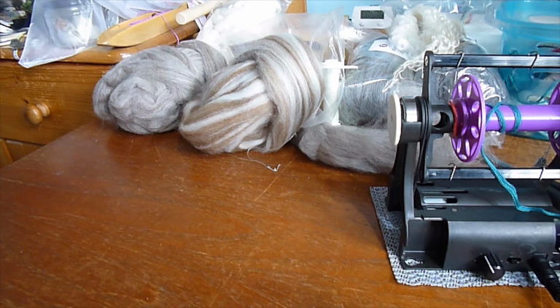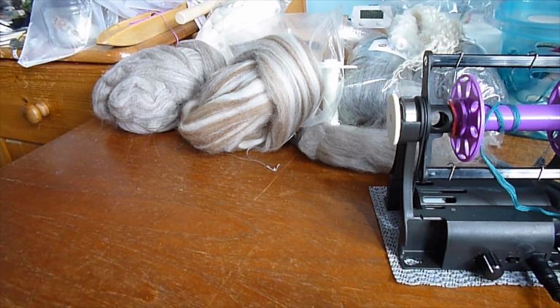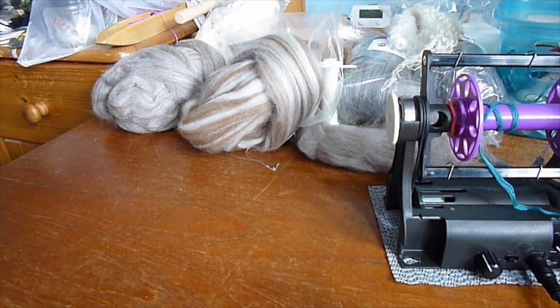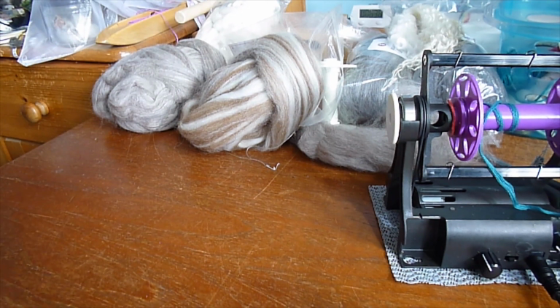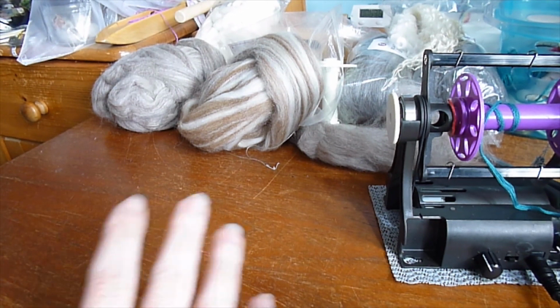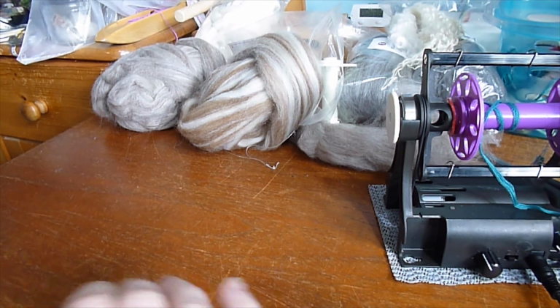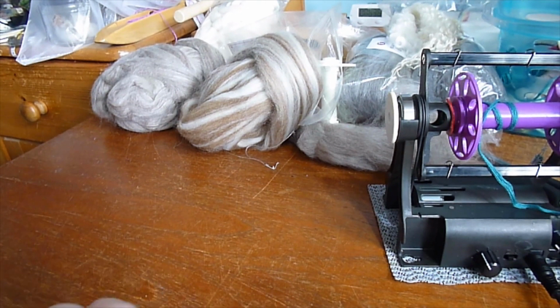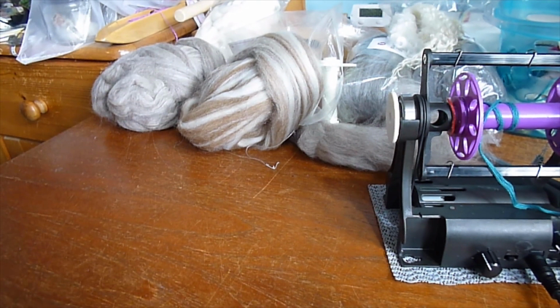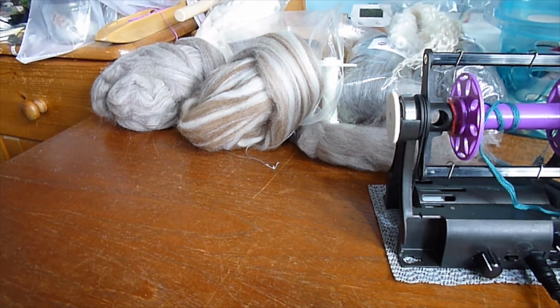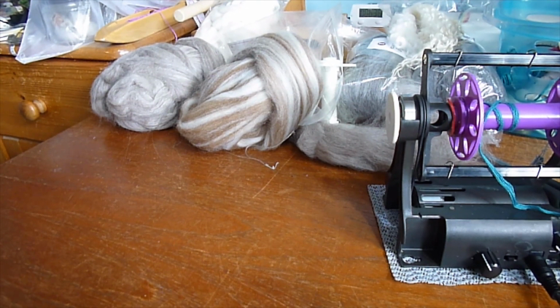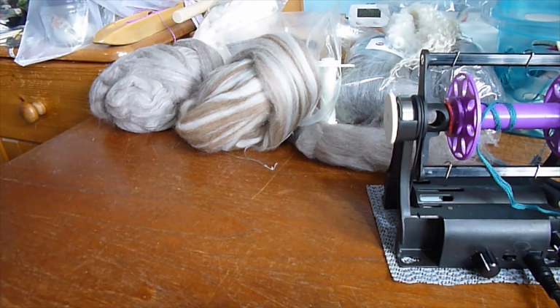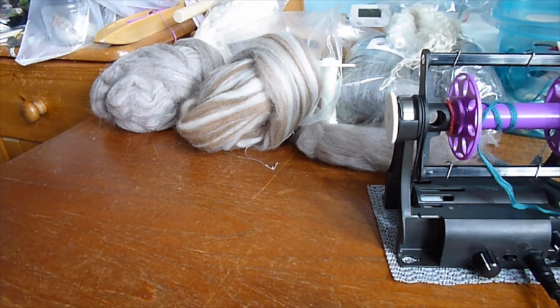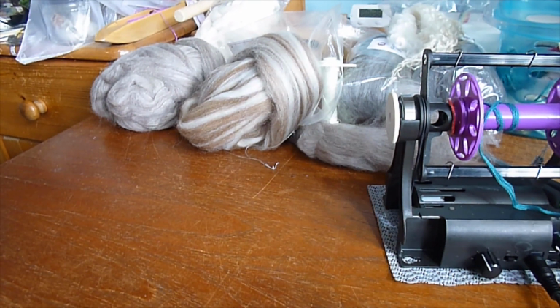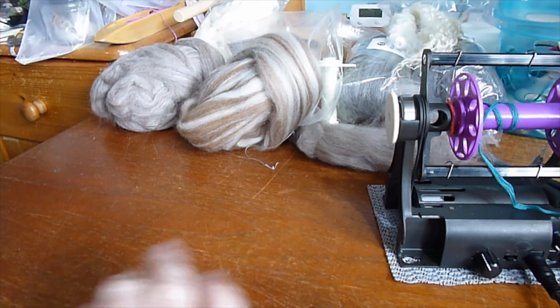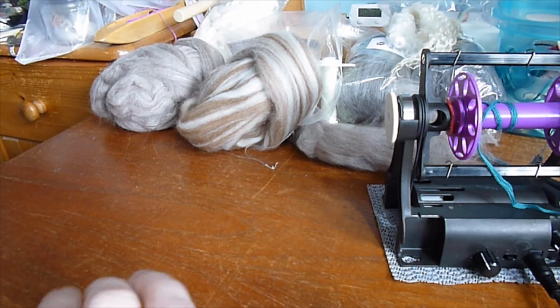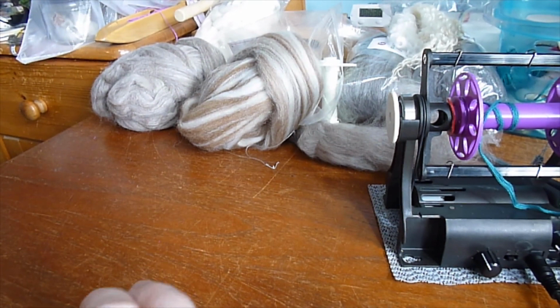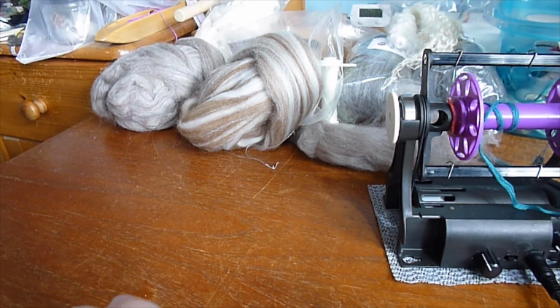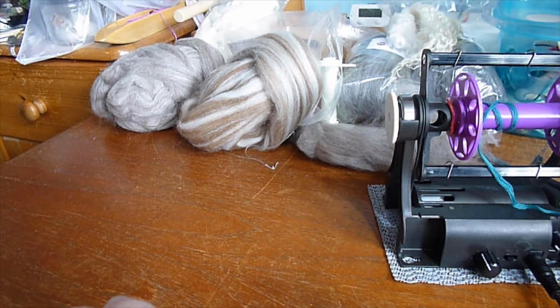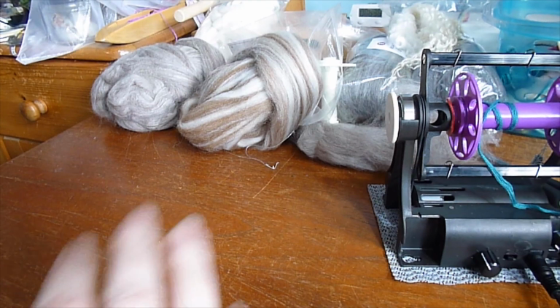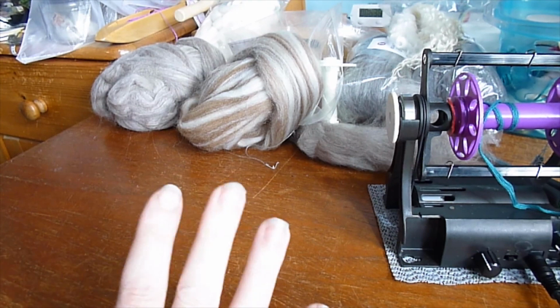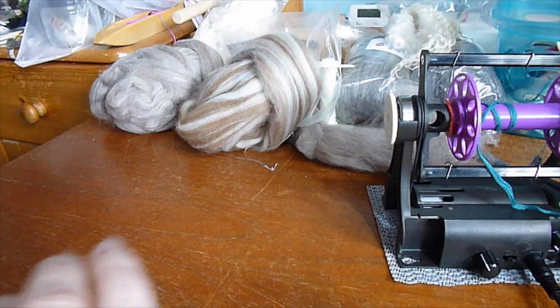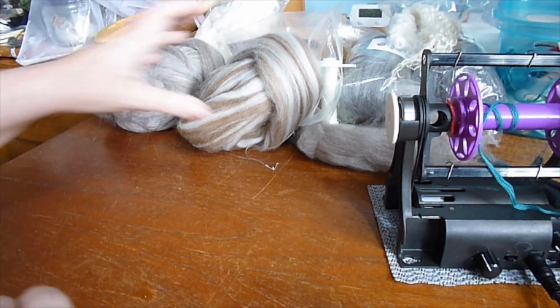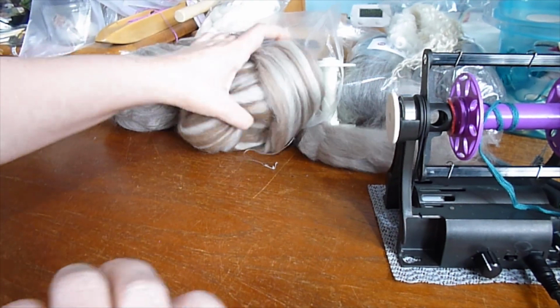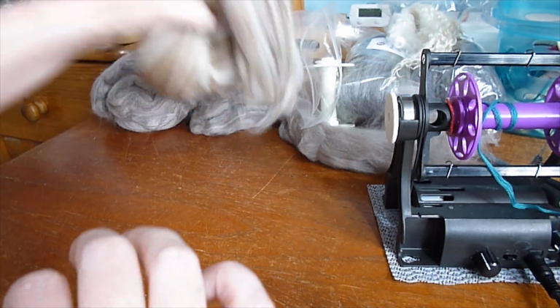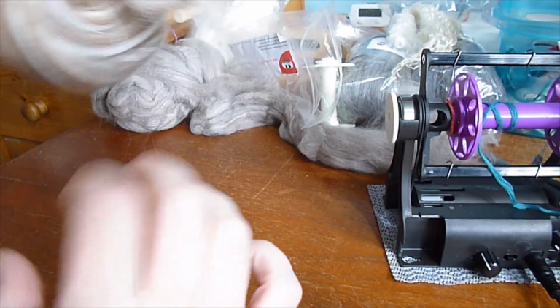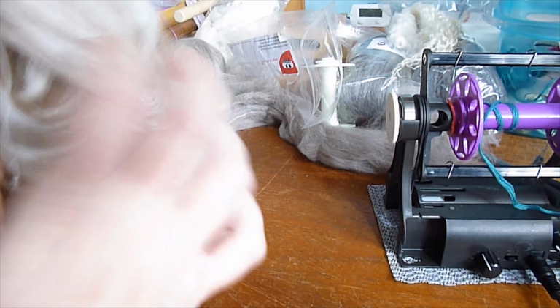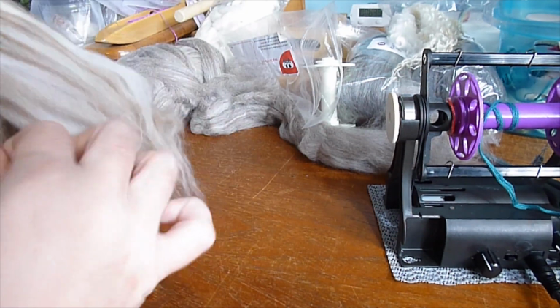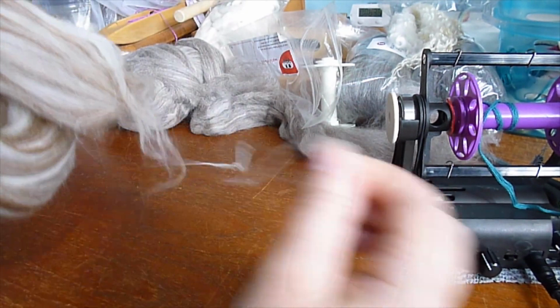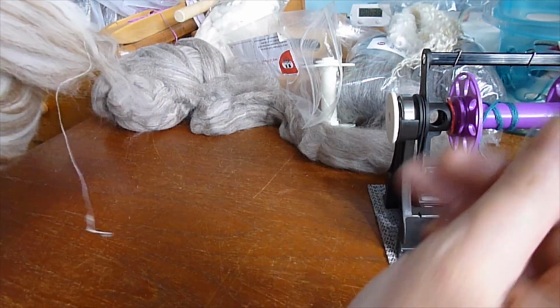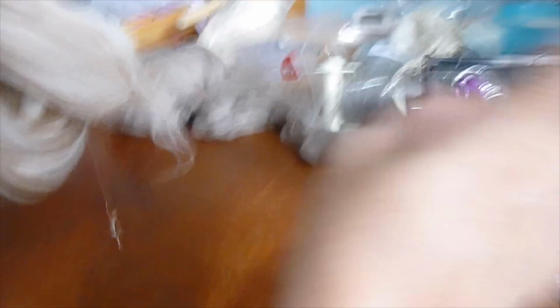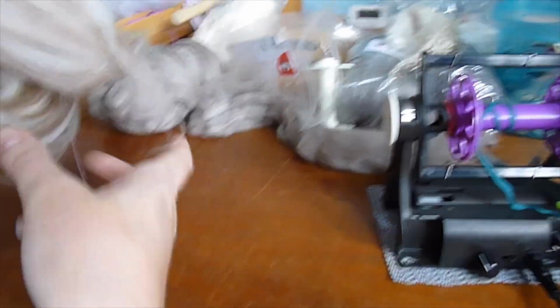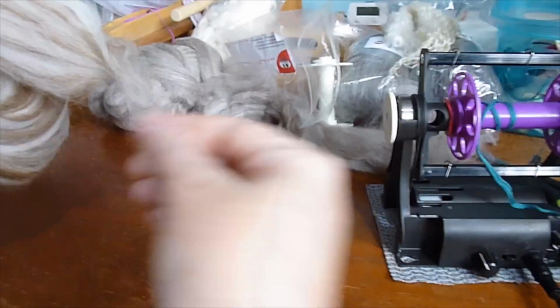In the last video I said we were next going to move on to spinning actual fibre. First, we're going to move on to playing with fibre.